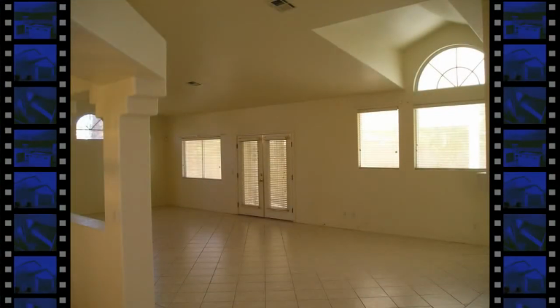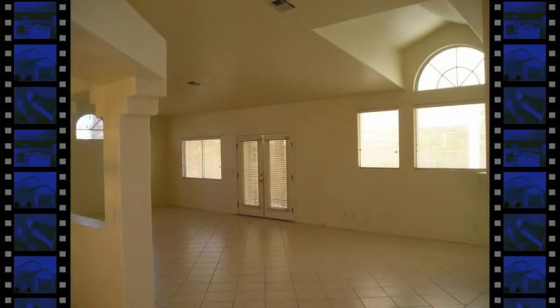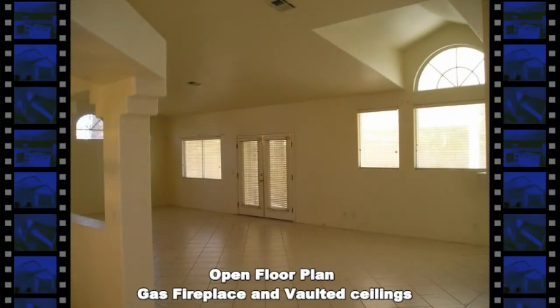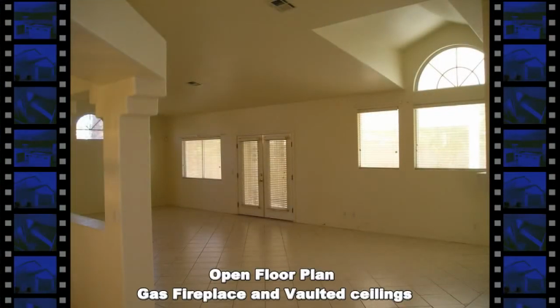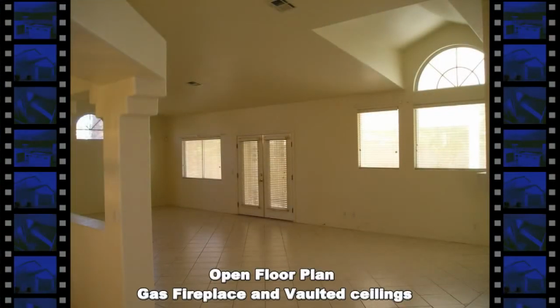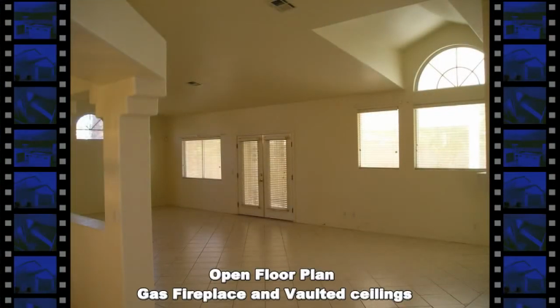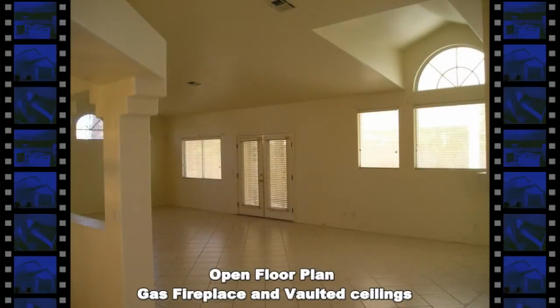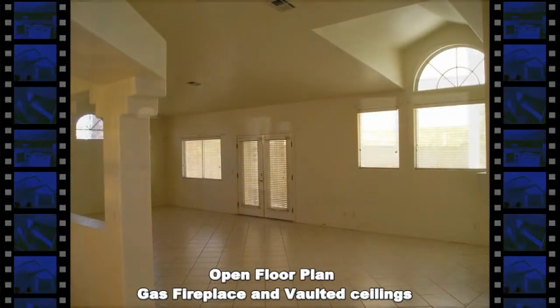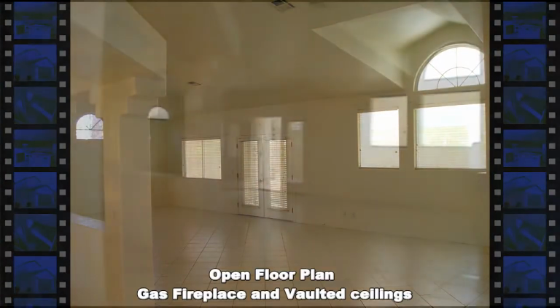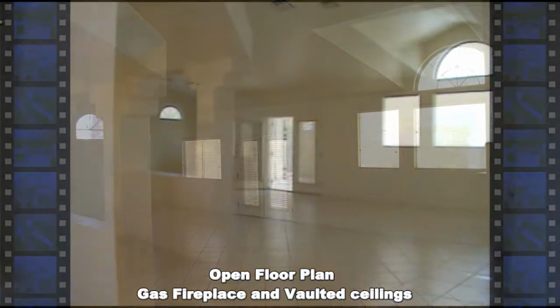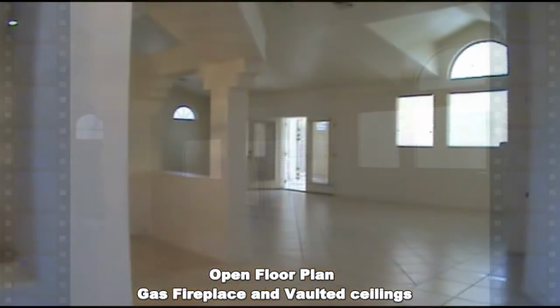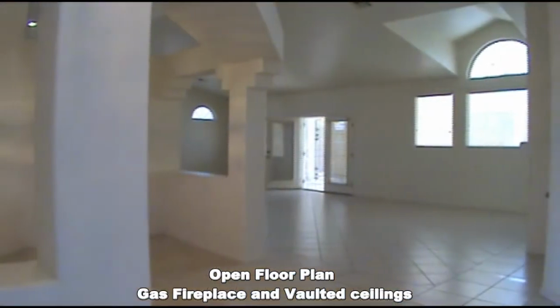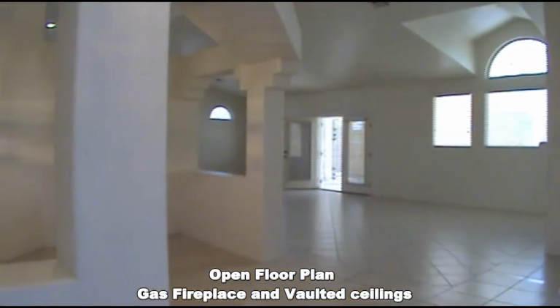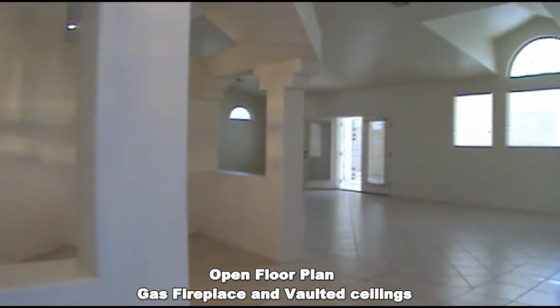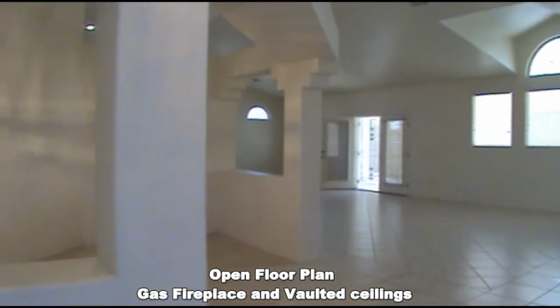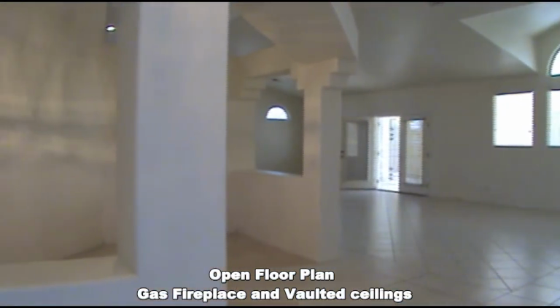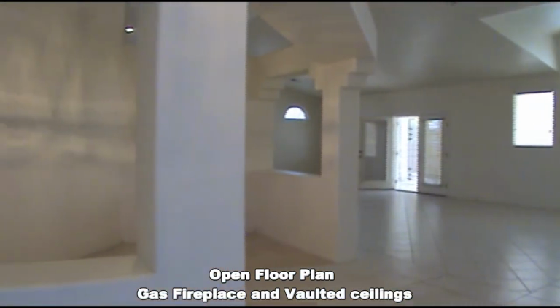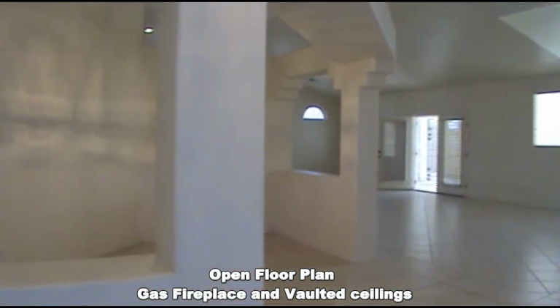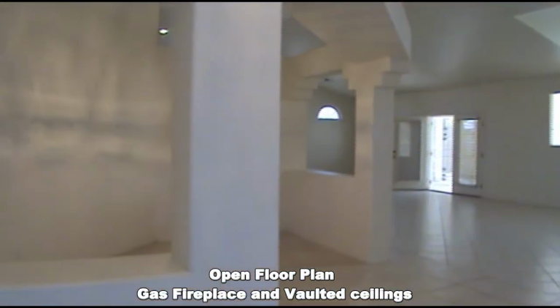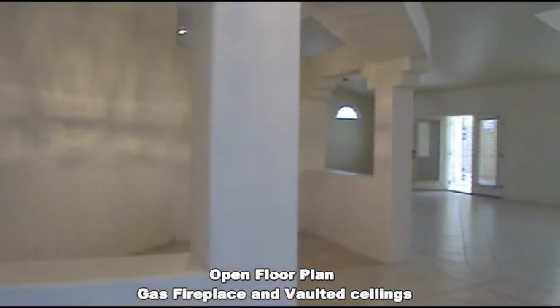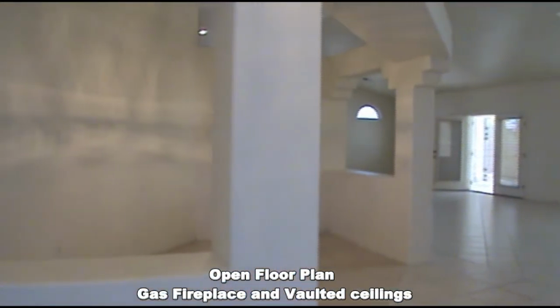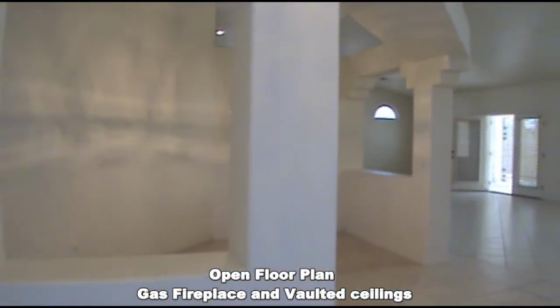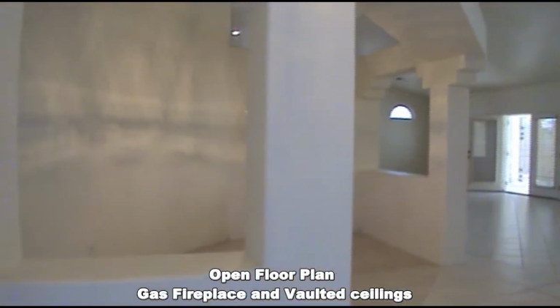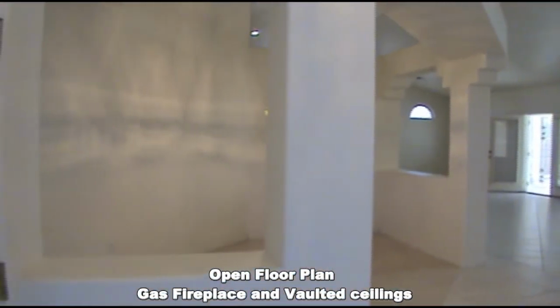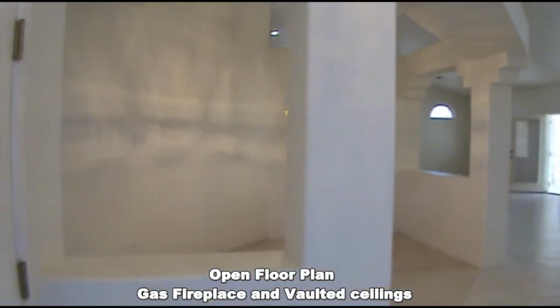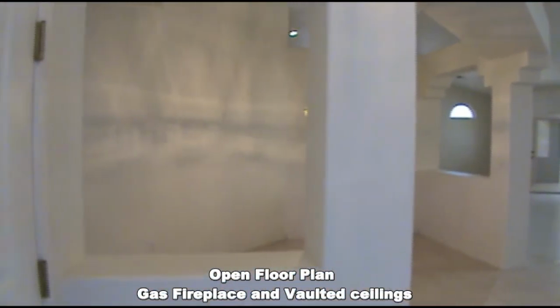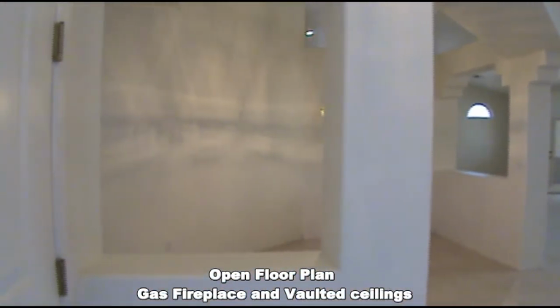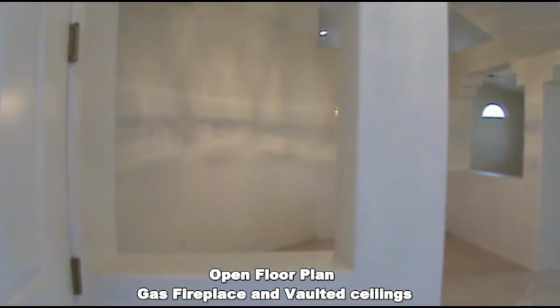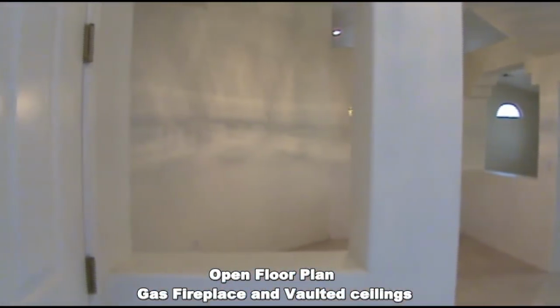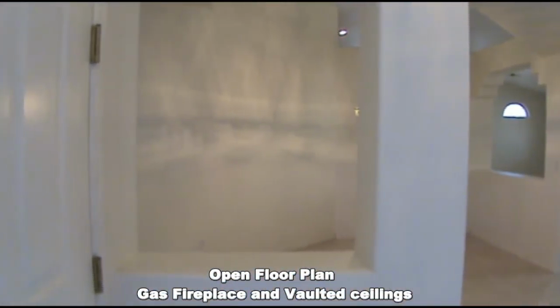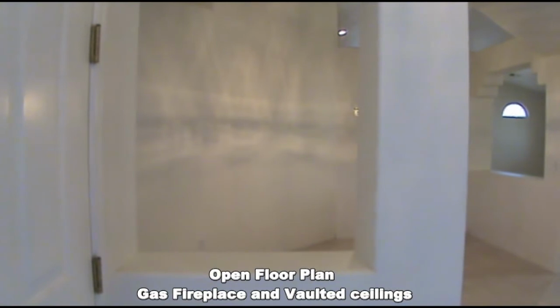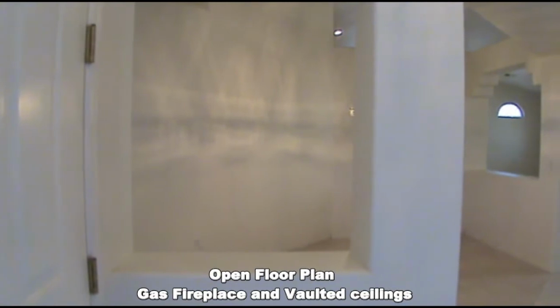The open floor plan has vaulted ceilings, a gas fireplace, formal and casual dining area, and an open kitchen.